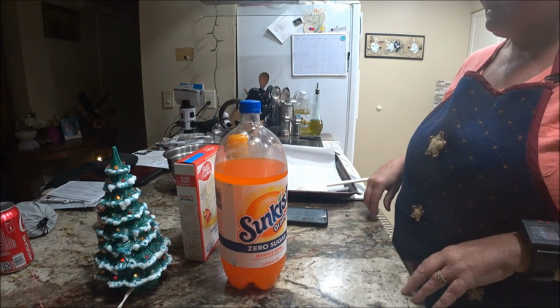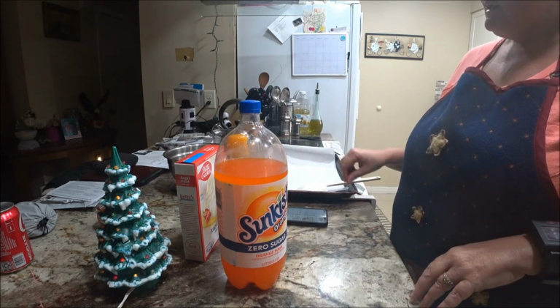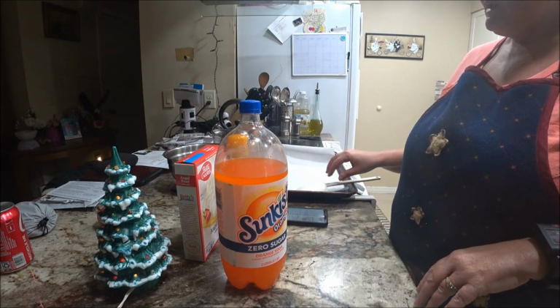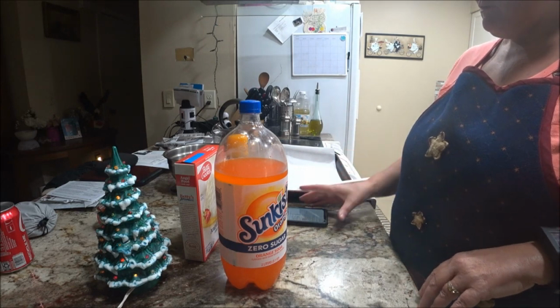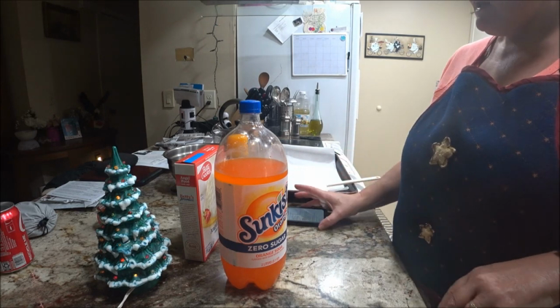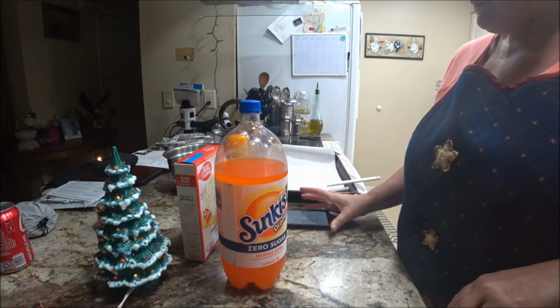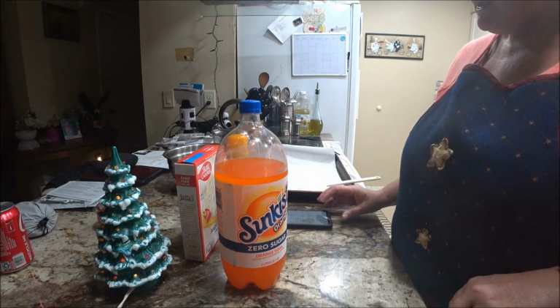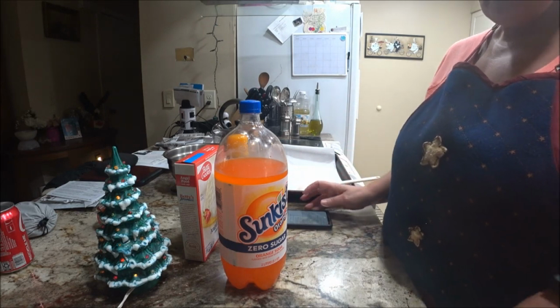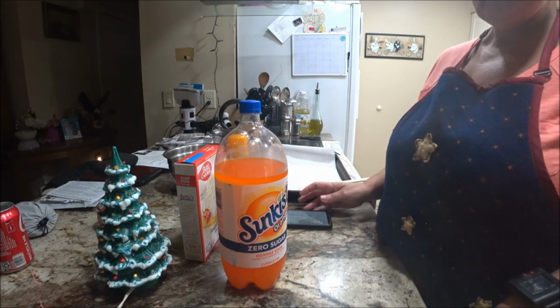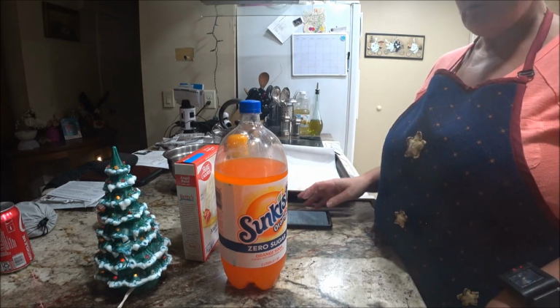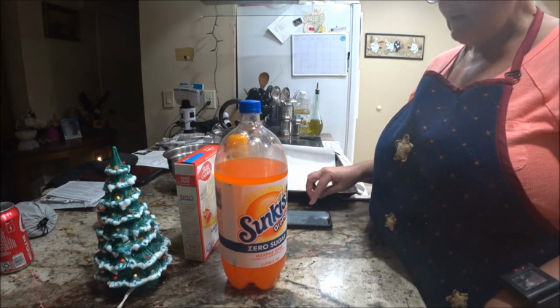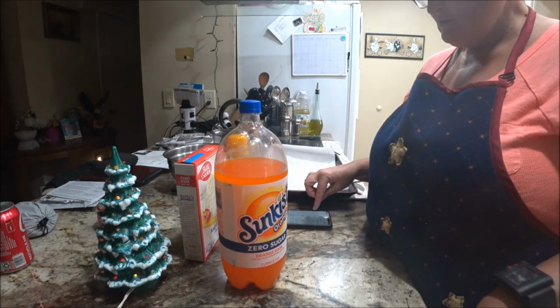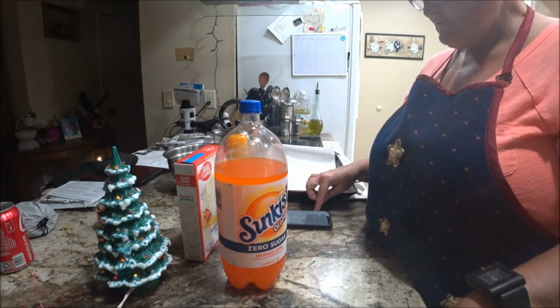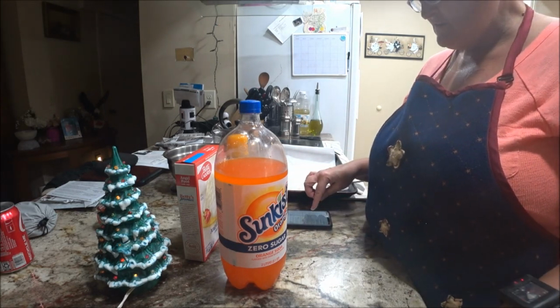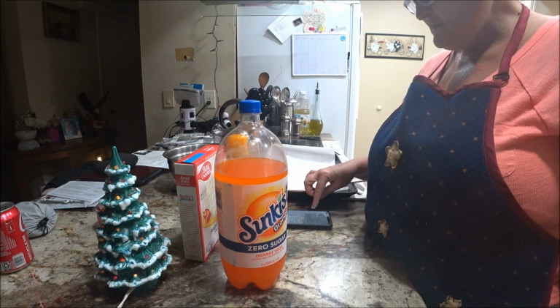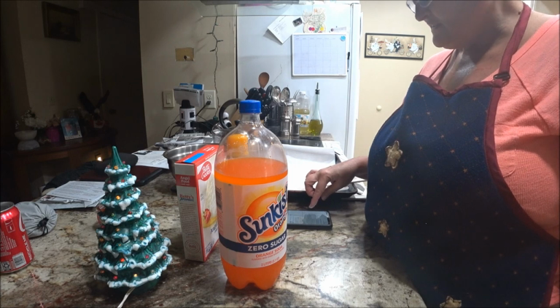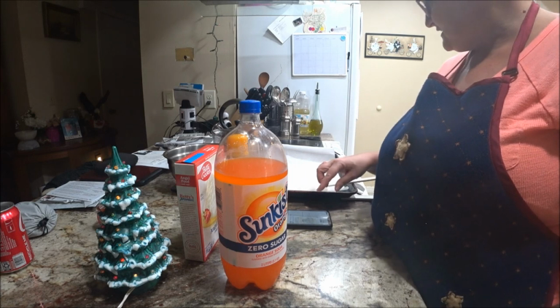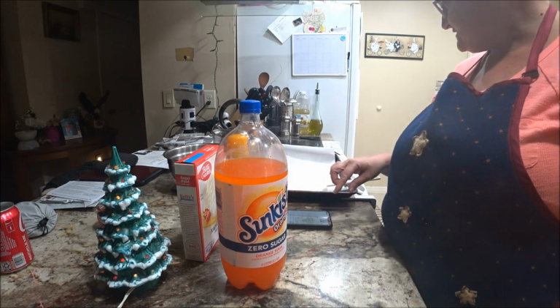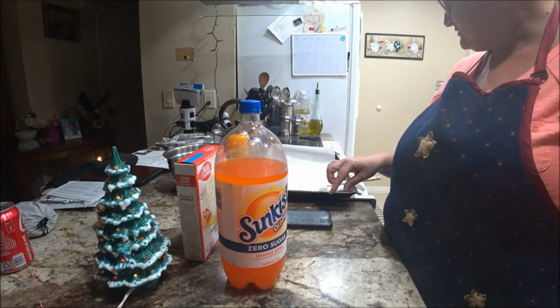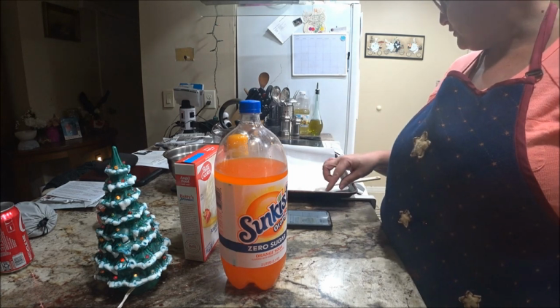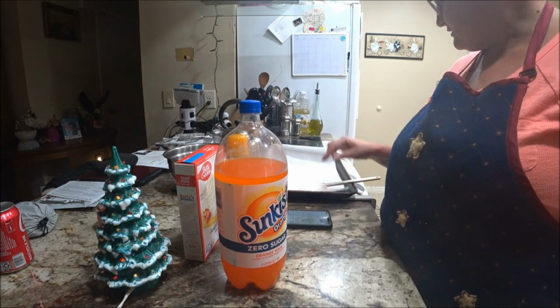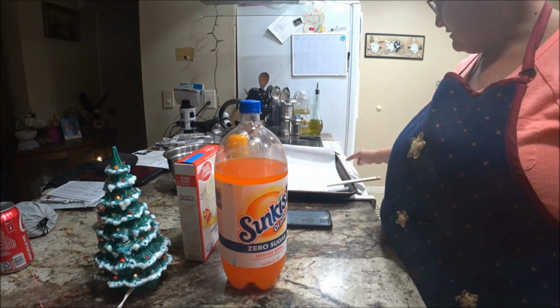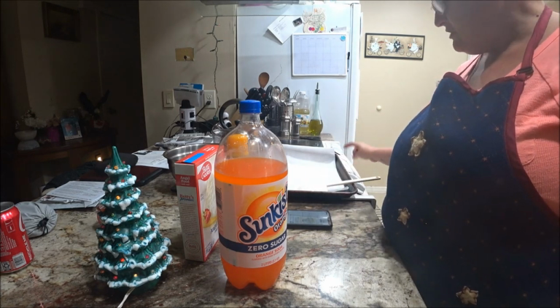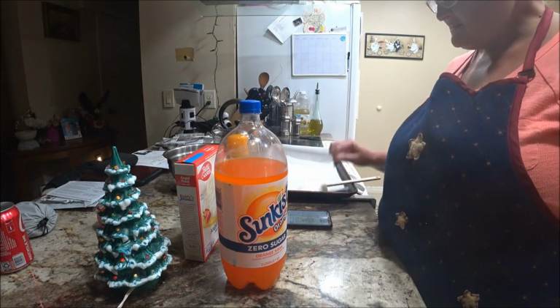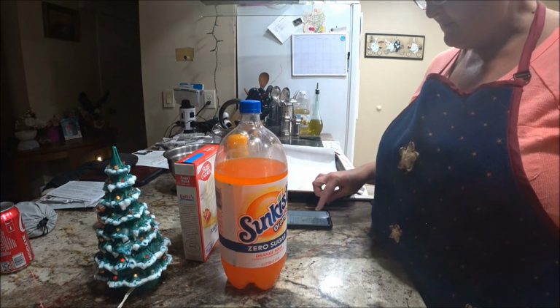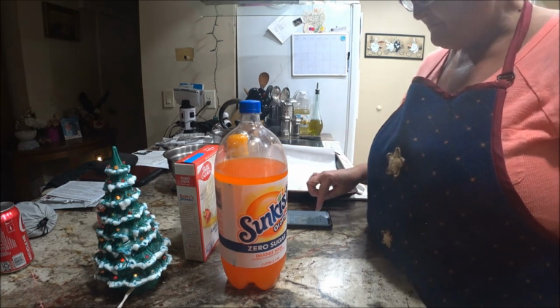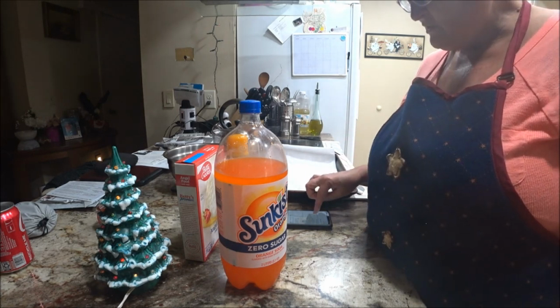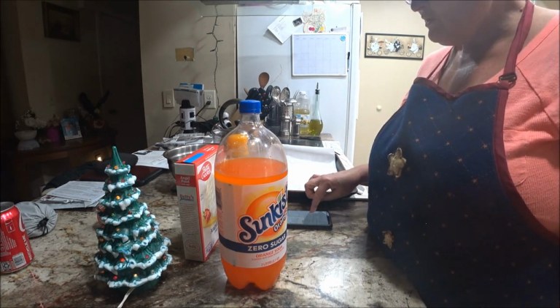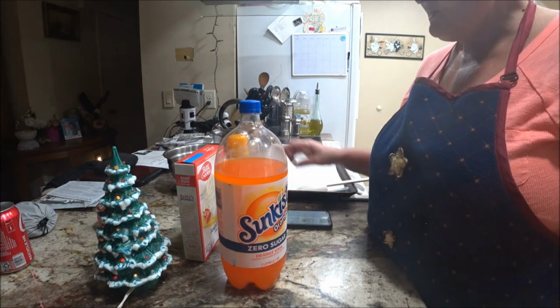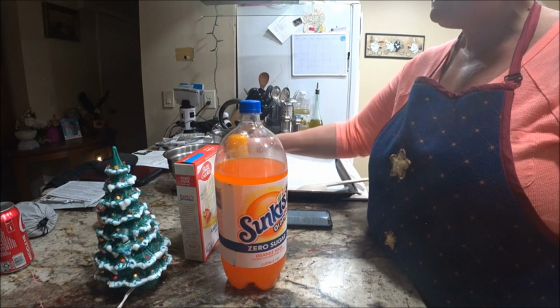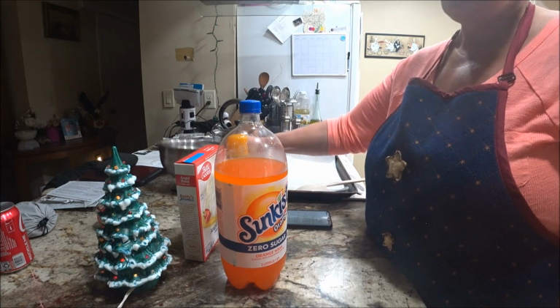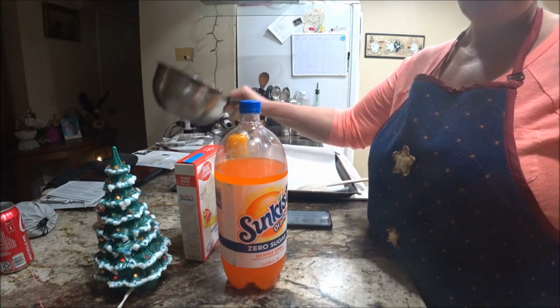I preheated the oven to 350 degrees — it's still working but it's up there — so we're going to mix this stuff together.